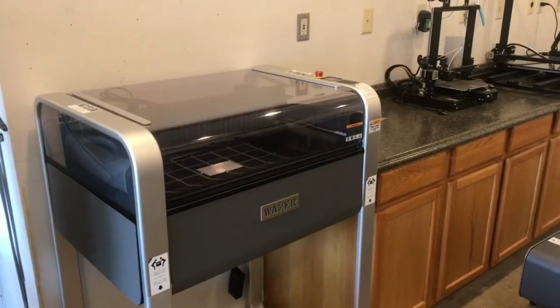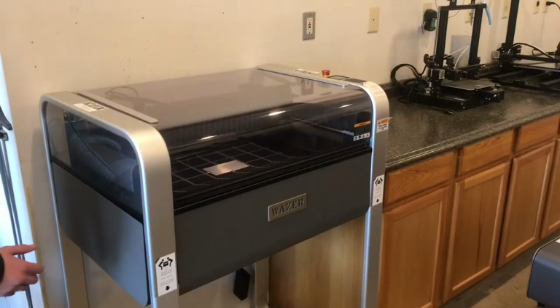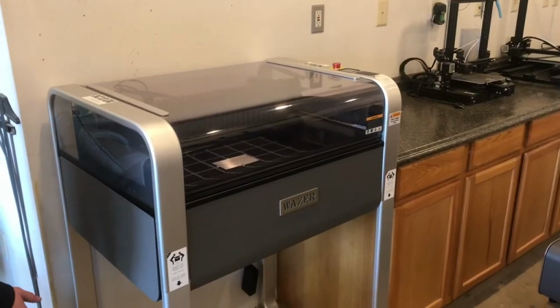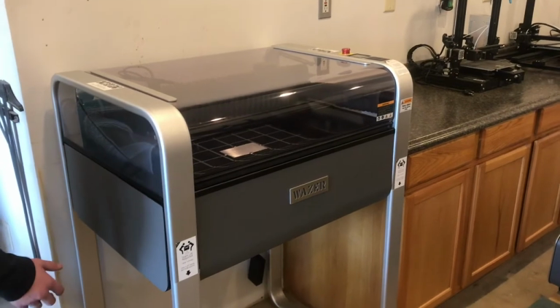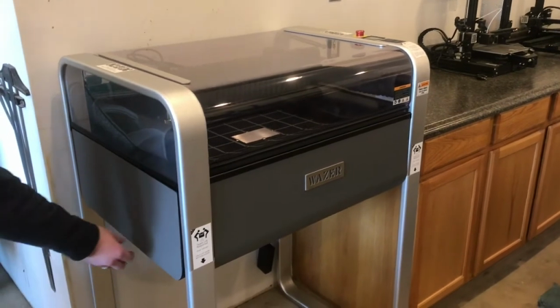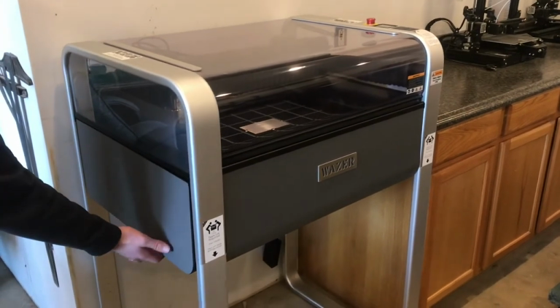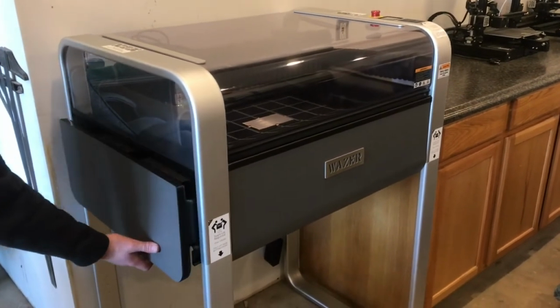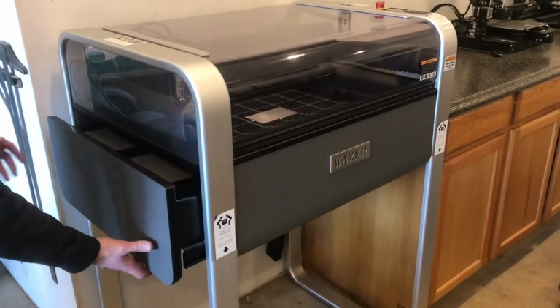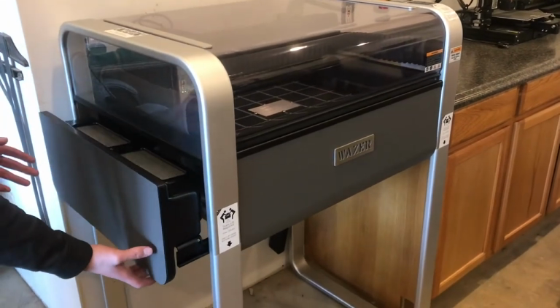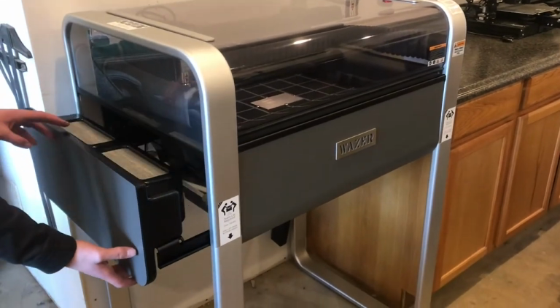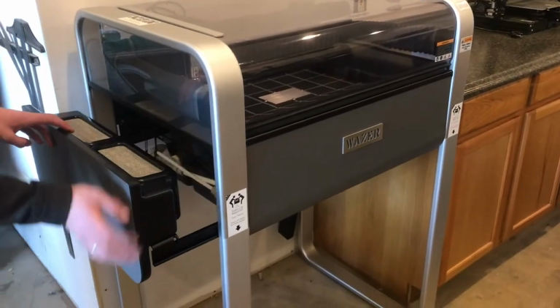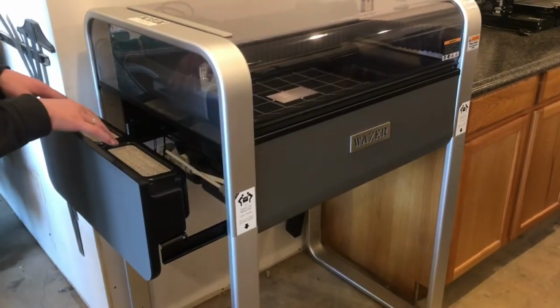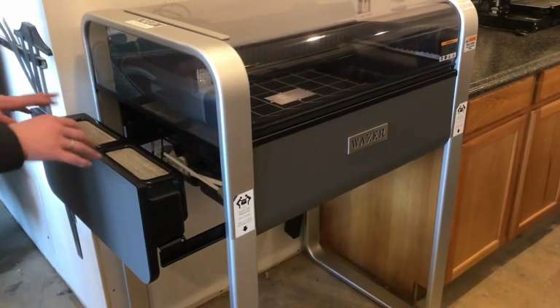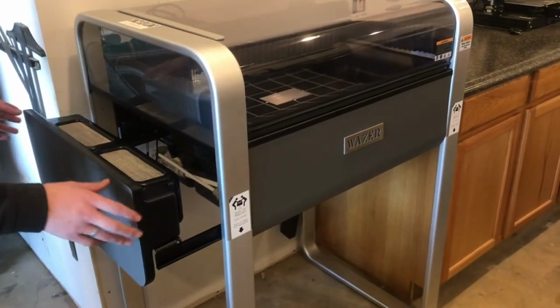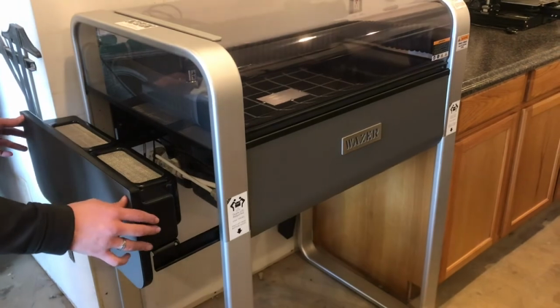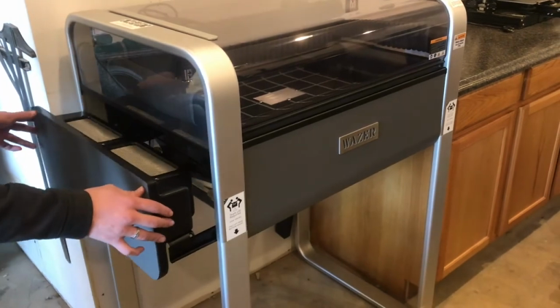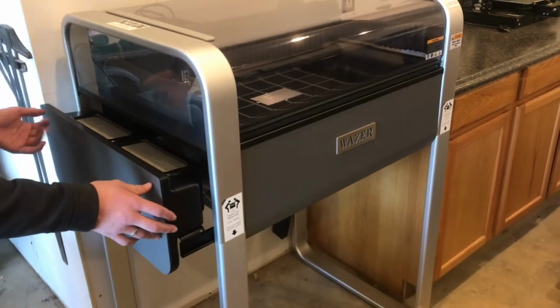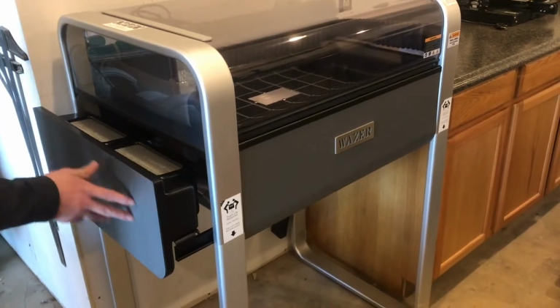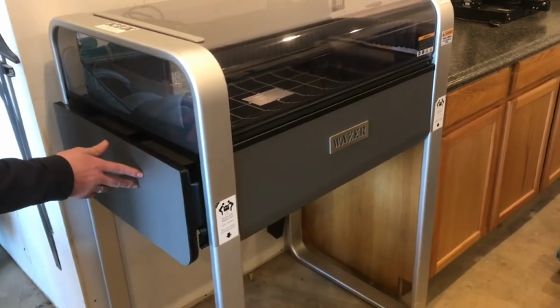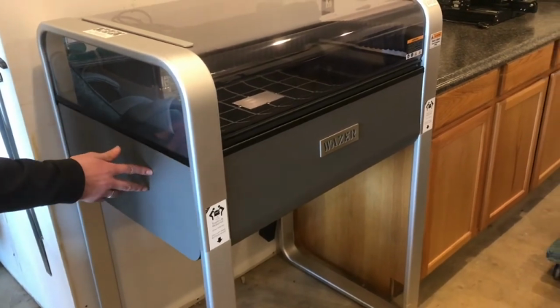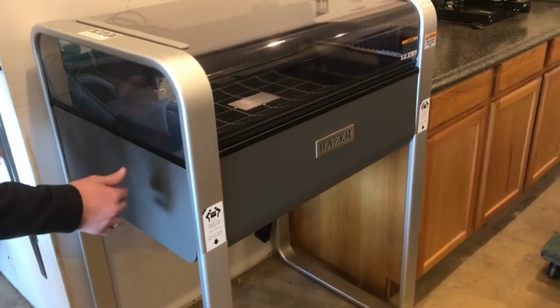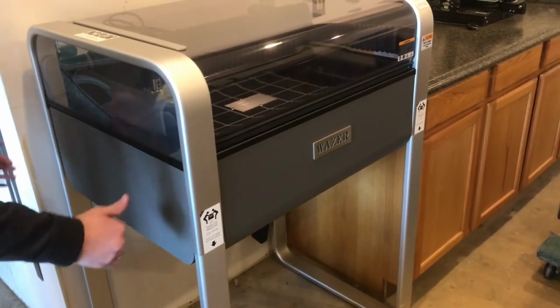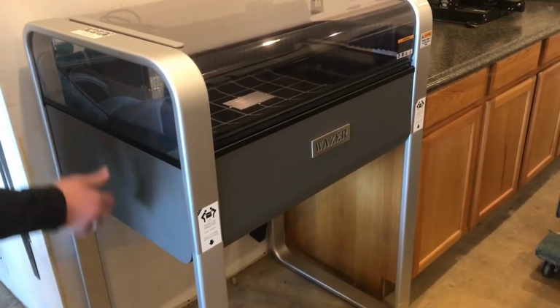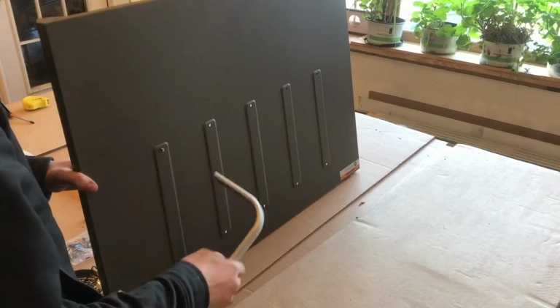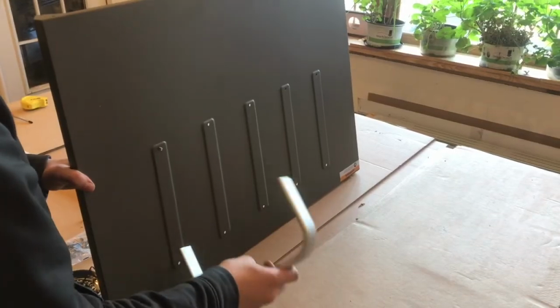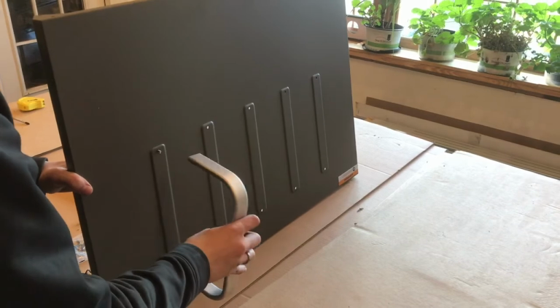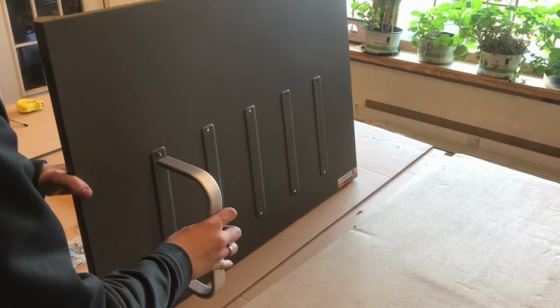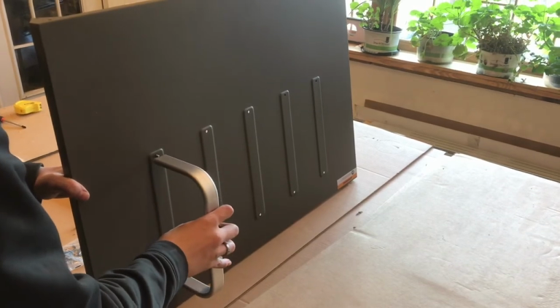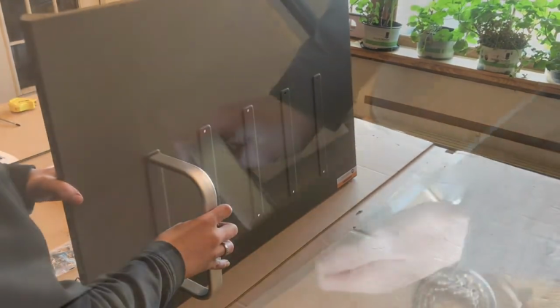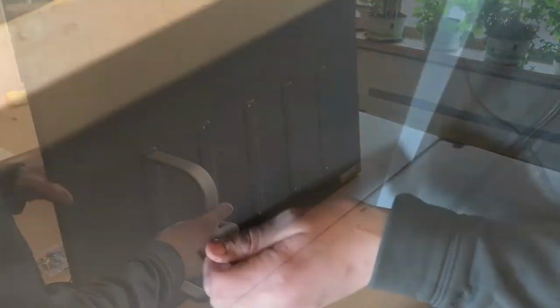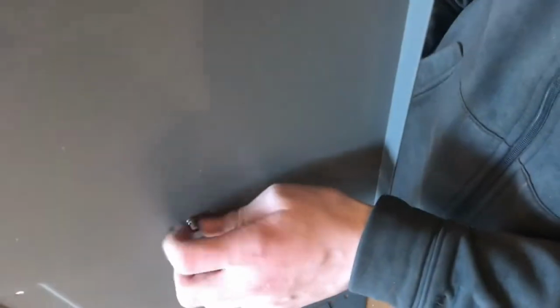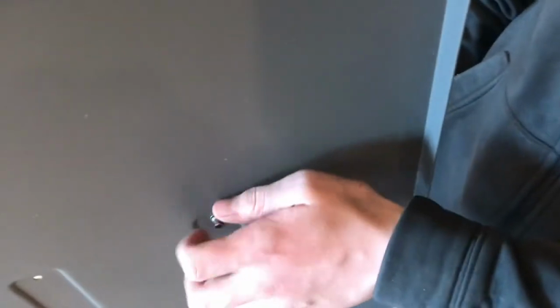One thing to note if you're planning on getting this machine: on the left side, this is where your hoppers are, so you need to have room to open this drawer — it can't have a cabinet on this side. Now we'll add the material rack; from behind, just screw it in.